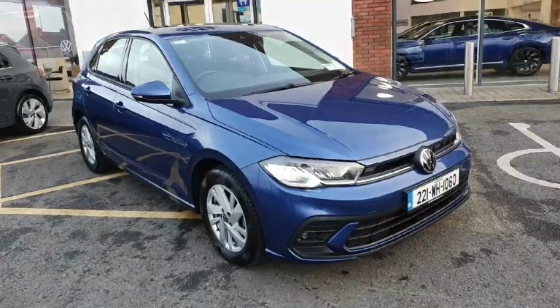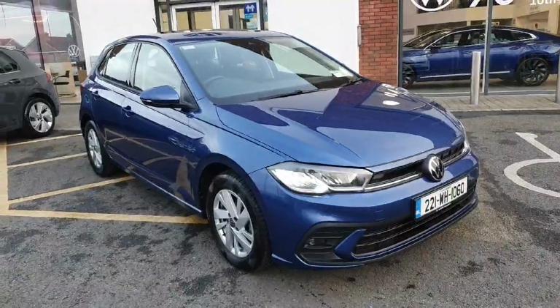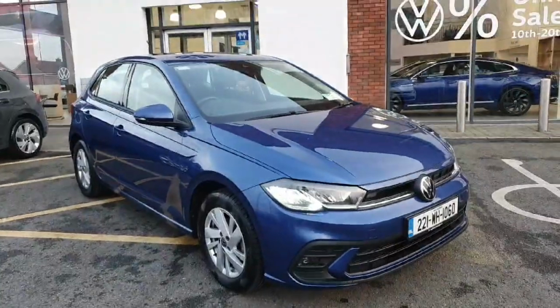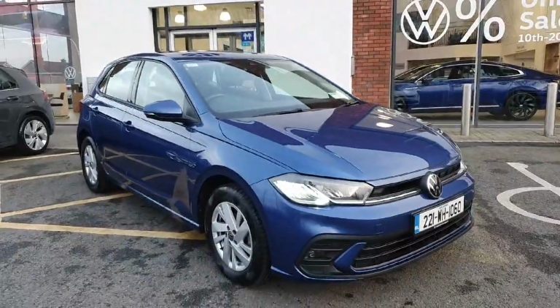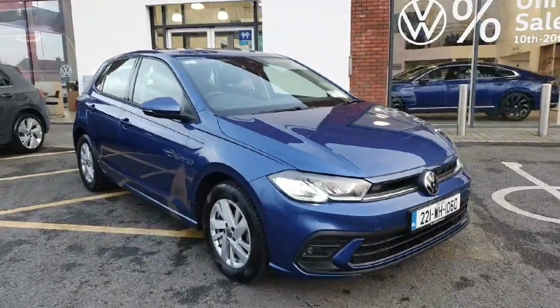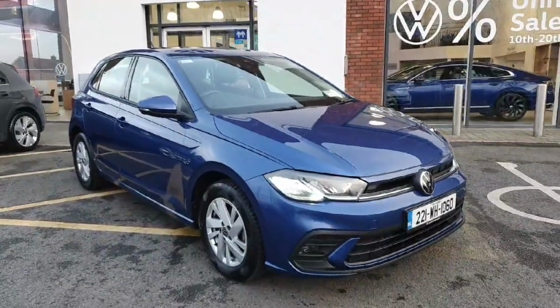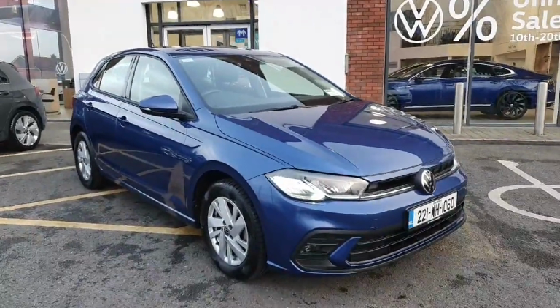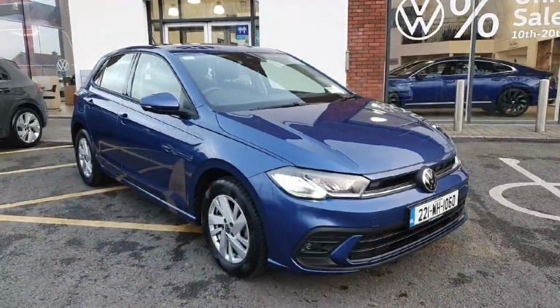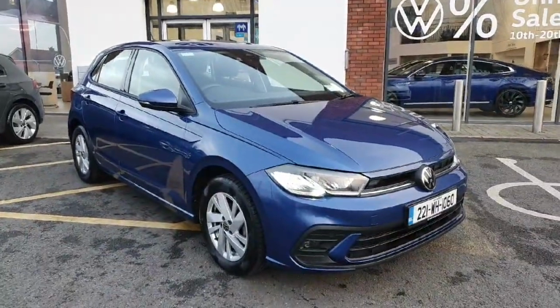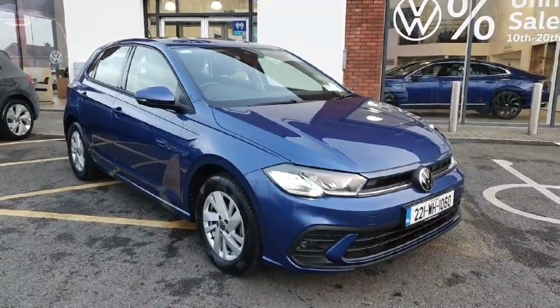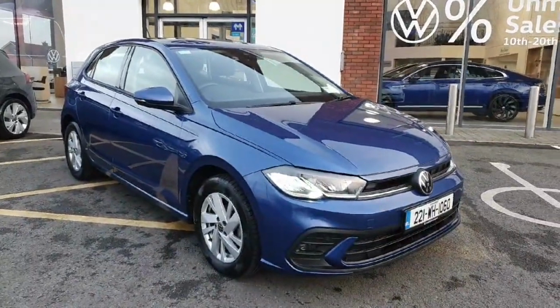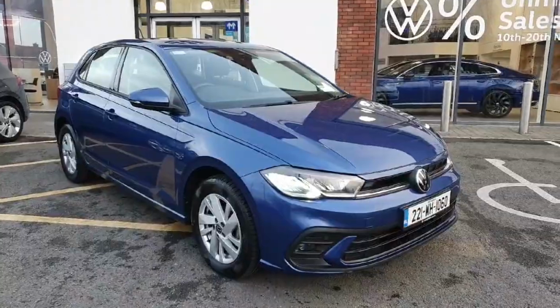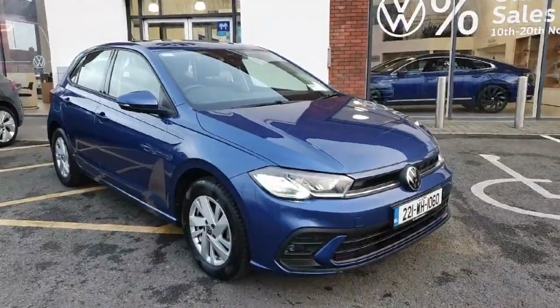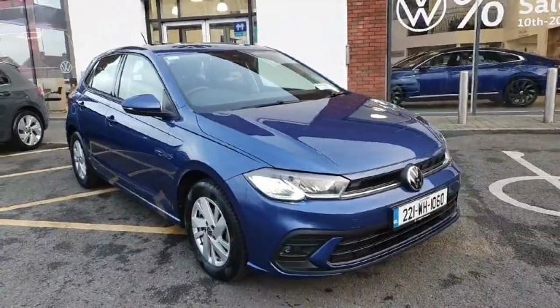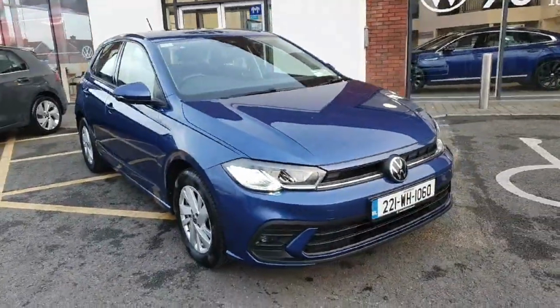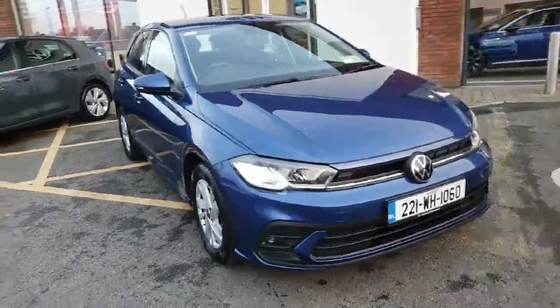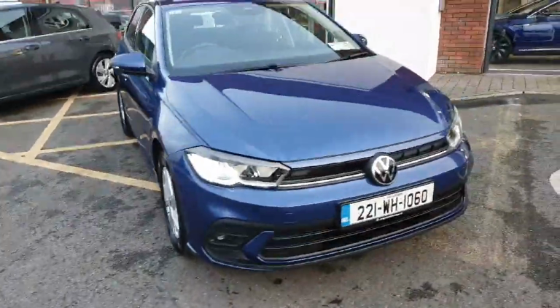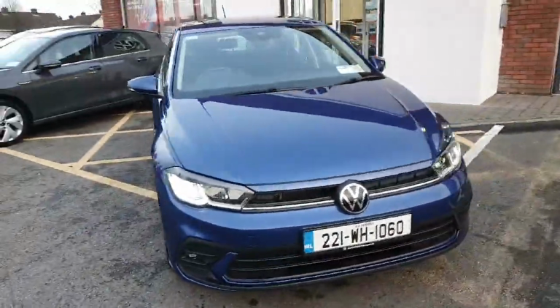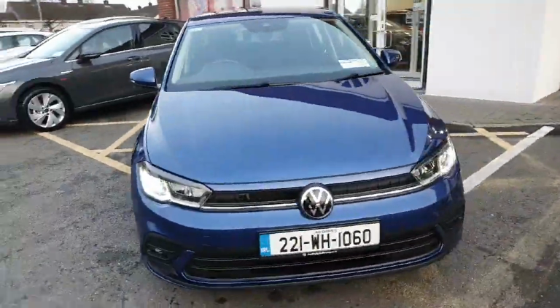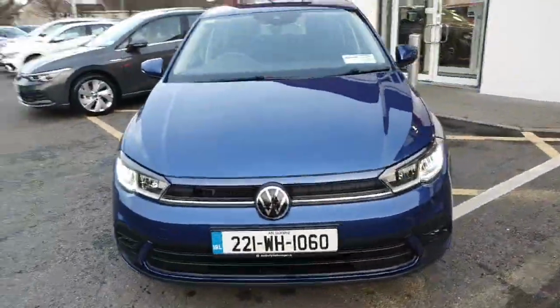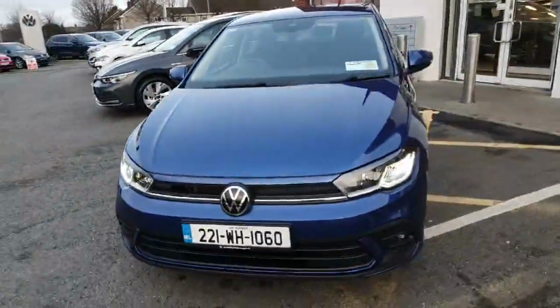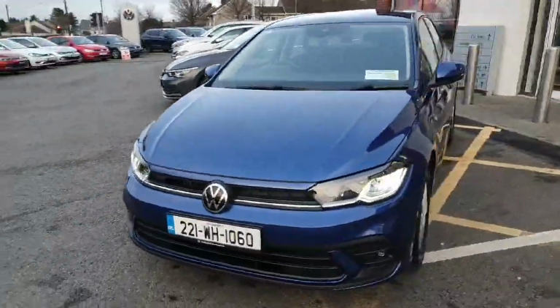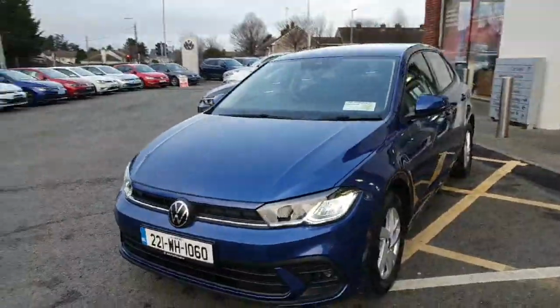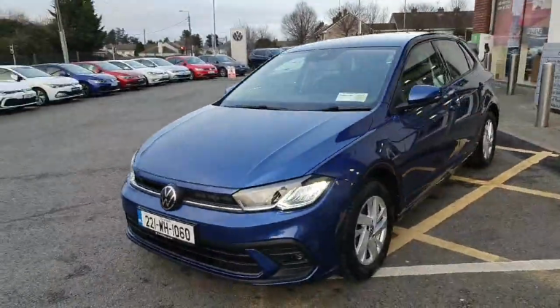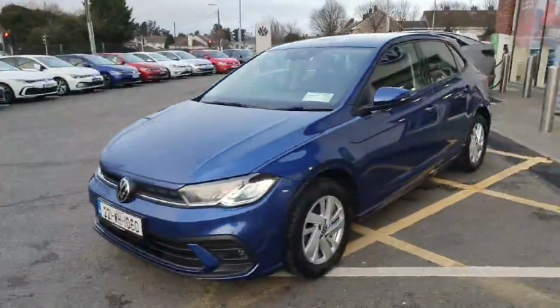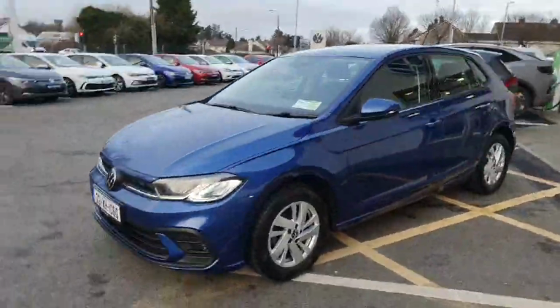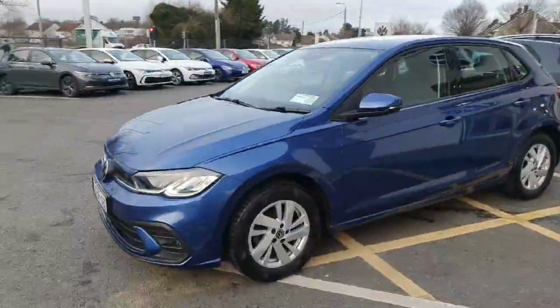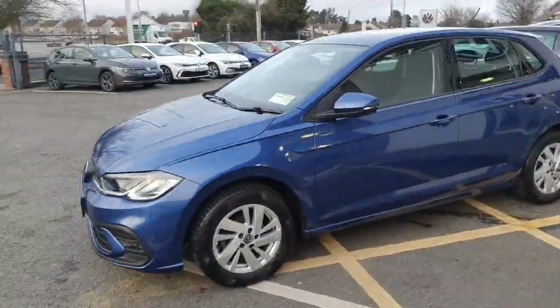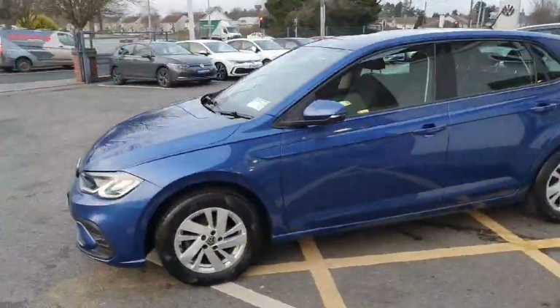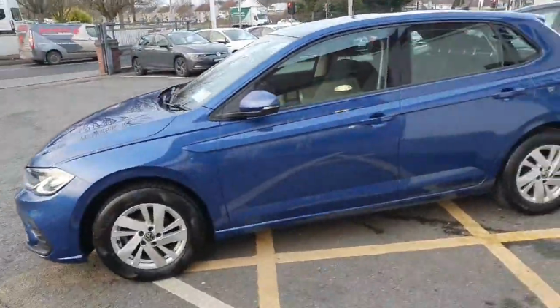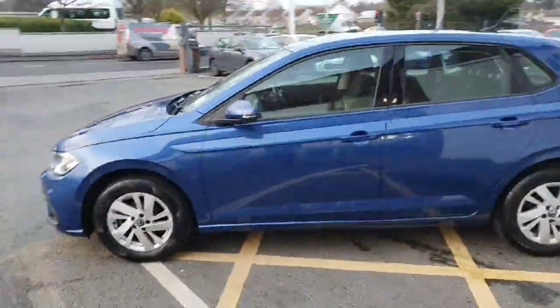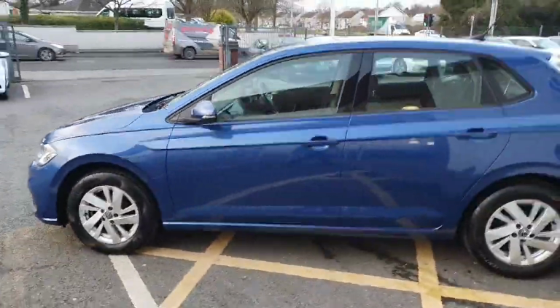Hey guys, welcome back to Joe Duffy Volkswagen here in Navan. Today we have this Polo Life one-litre petrol, 95 horsepower, manual five-speed gearbox. We have LED headlights in the front, upgraded alloy wheels, finishing in a lovely reef blue metallic colour.